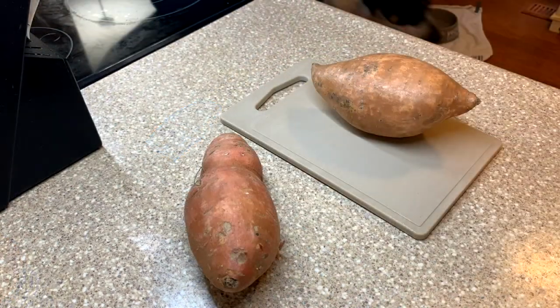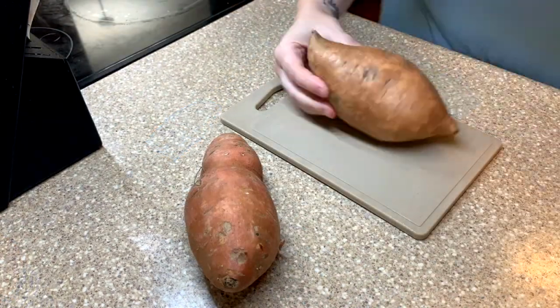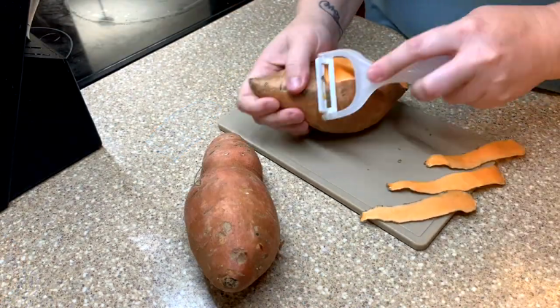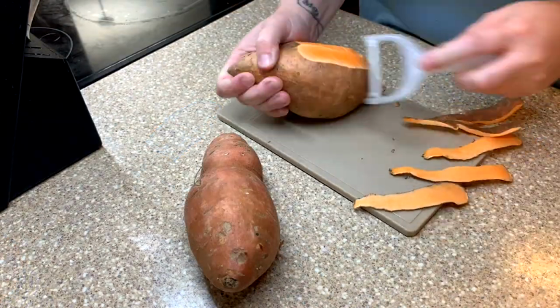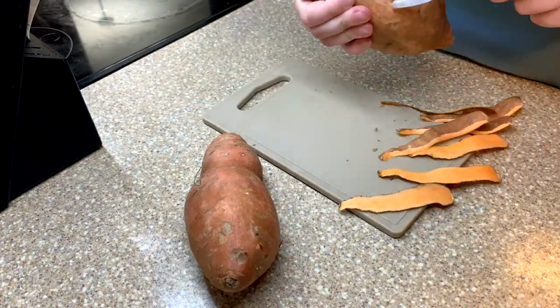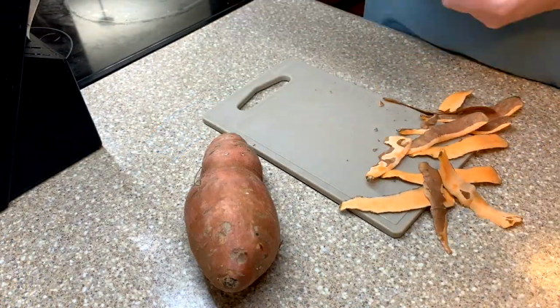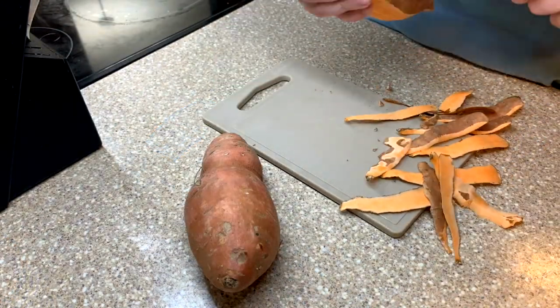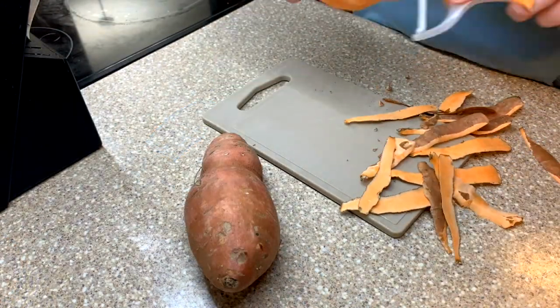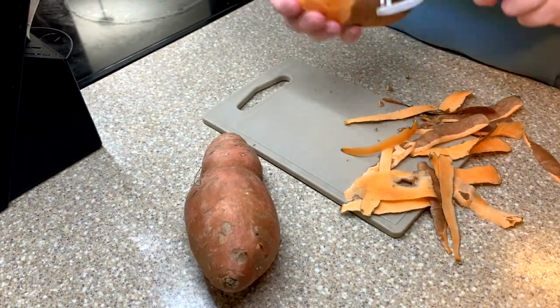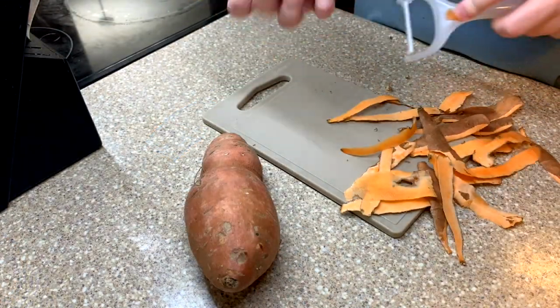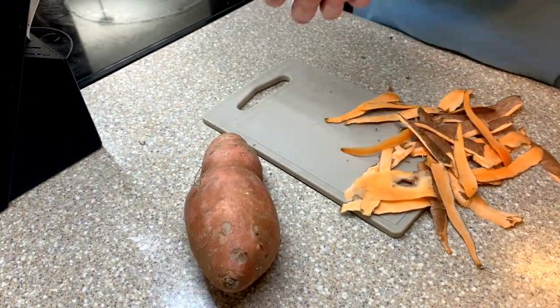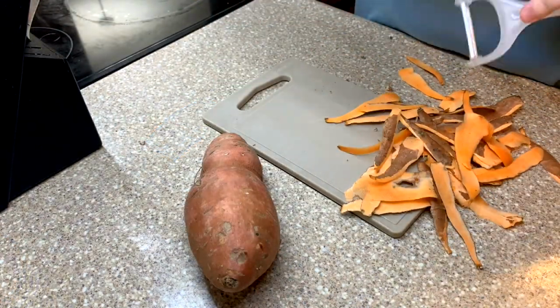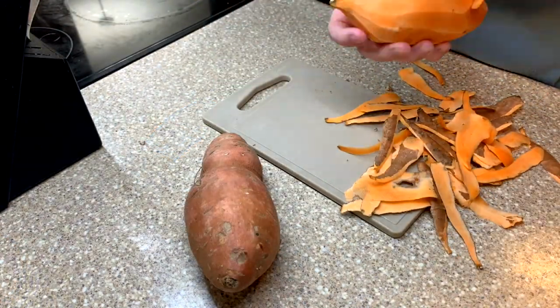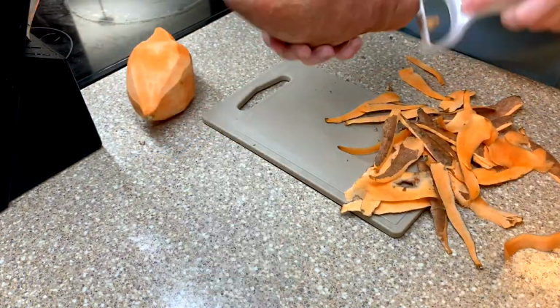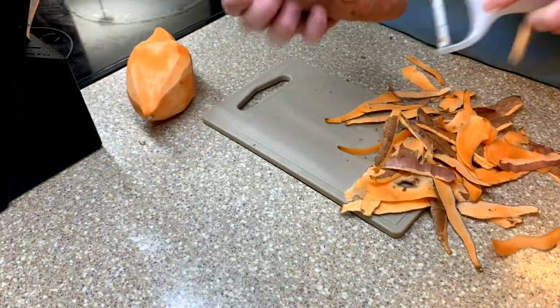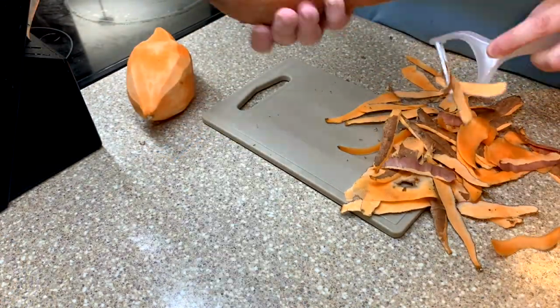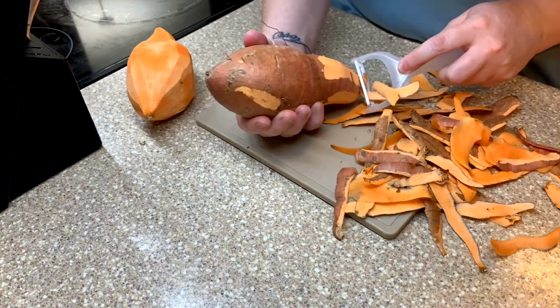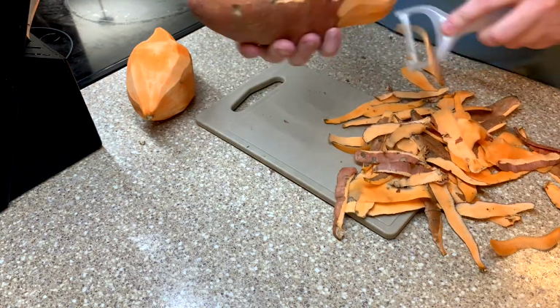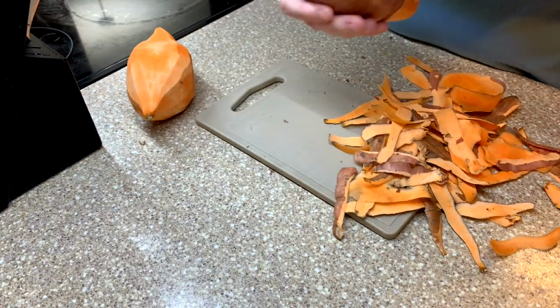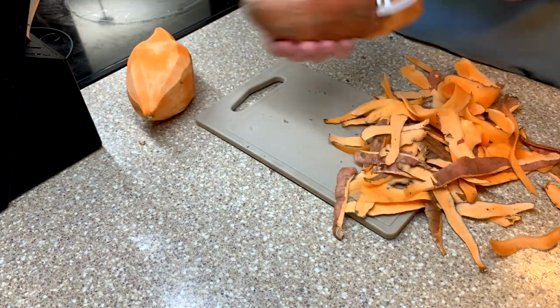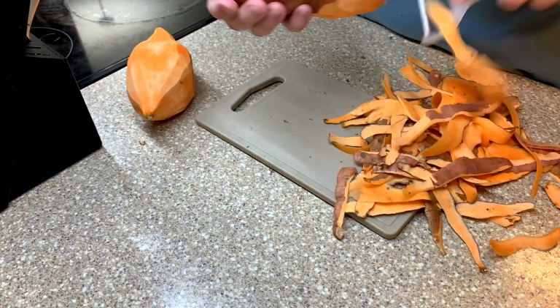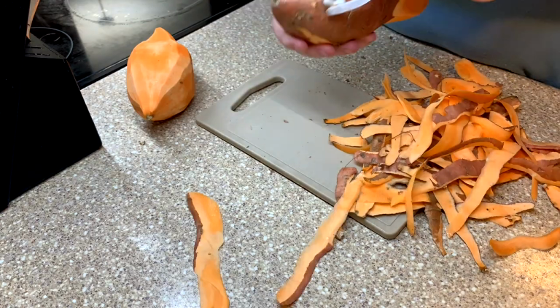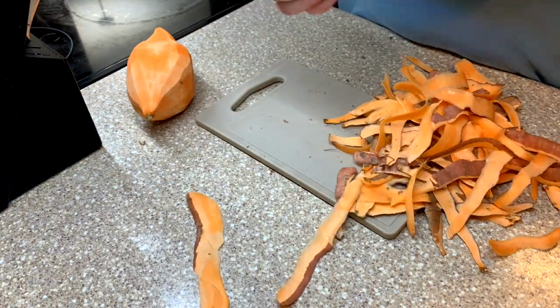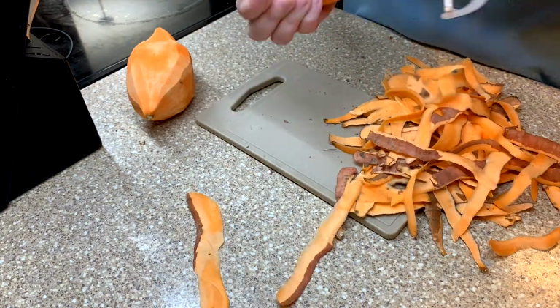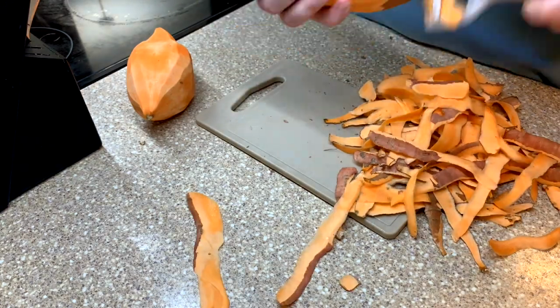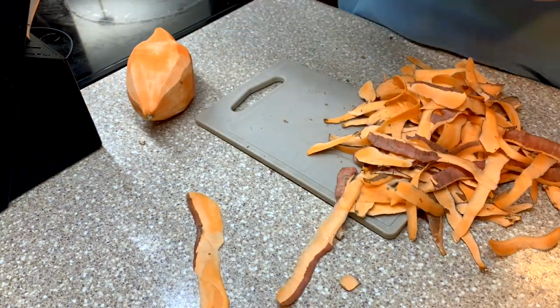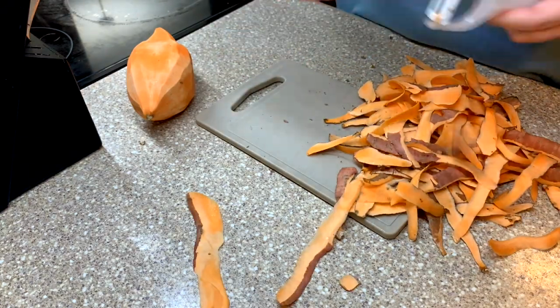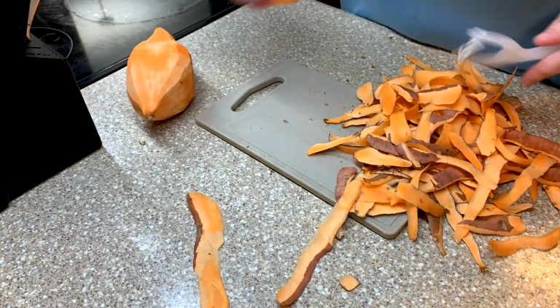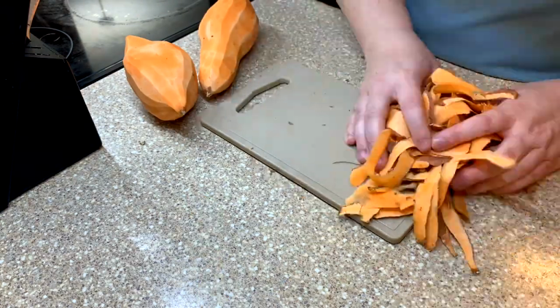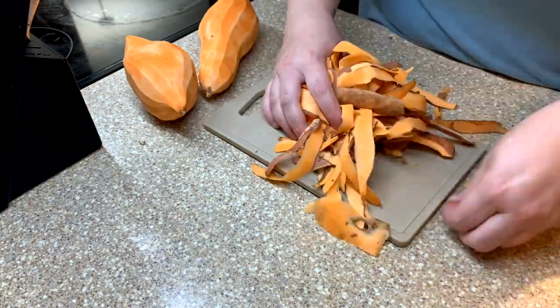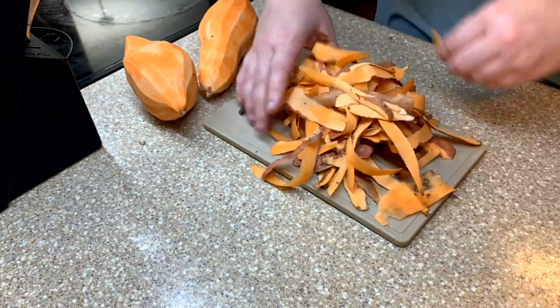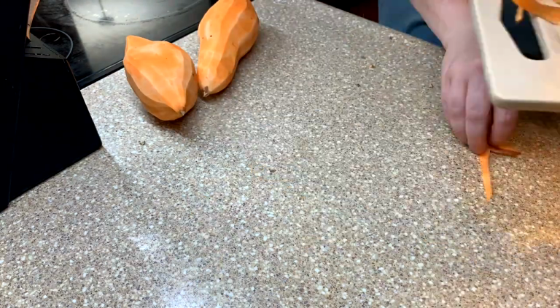To go along with our chicken, I made some mashed sweet potatoes and some box mac and cheese in the Instant Pot.